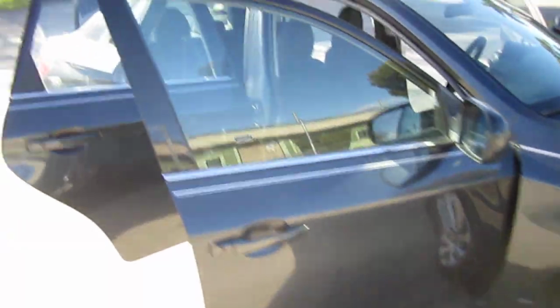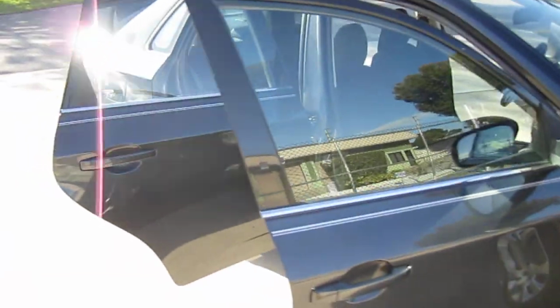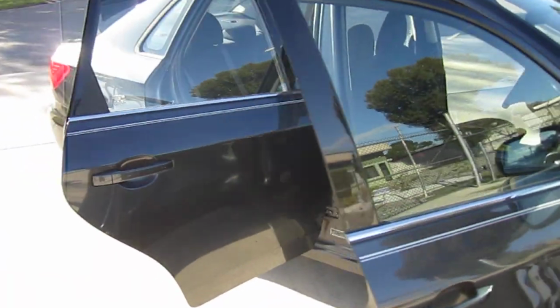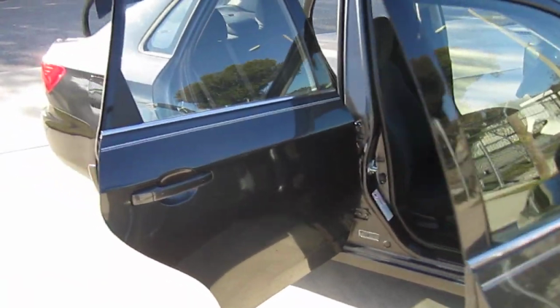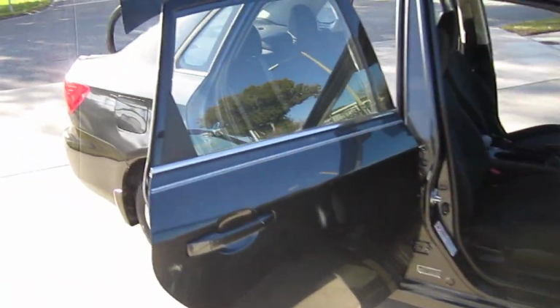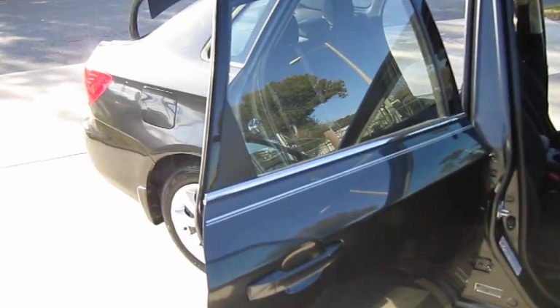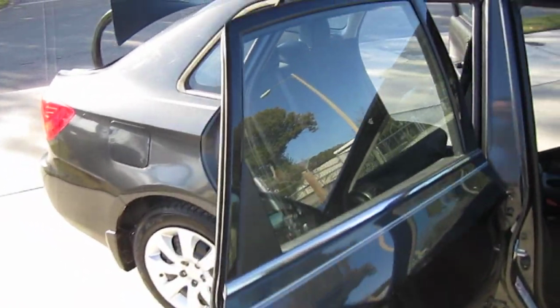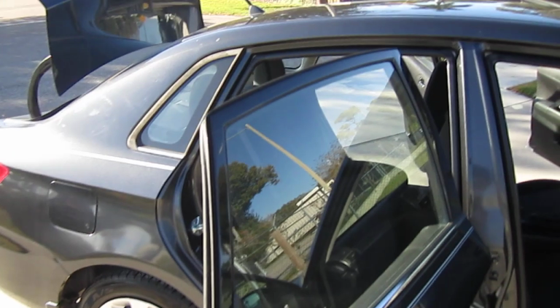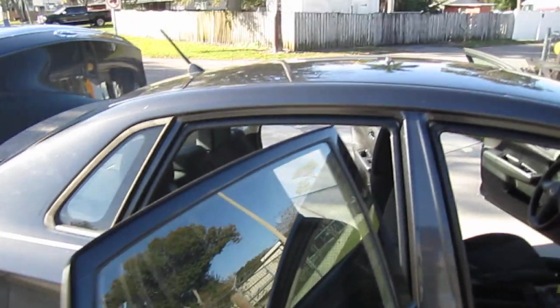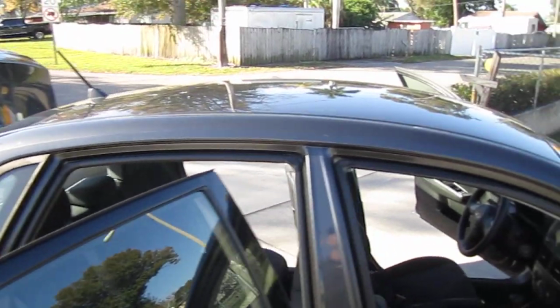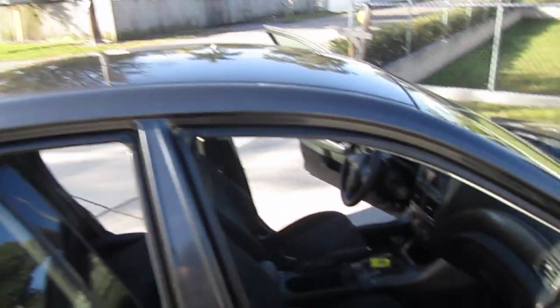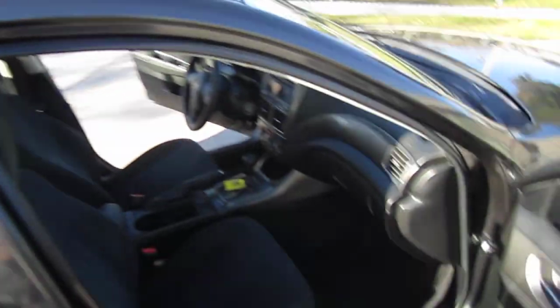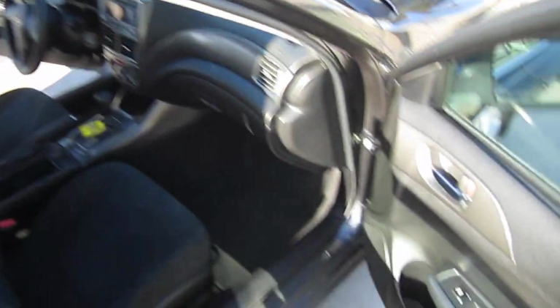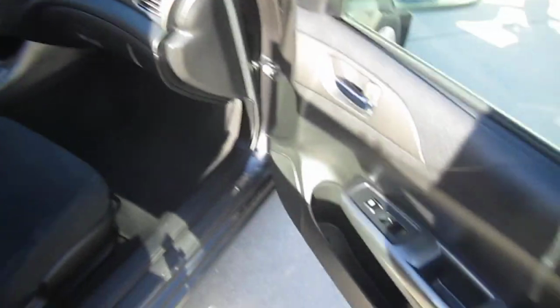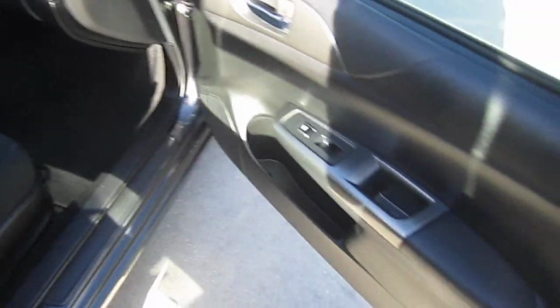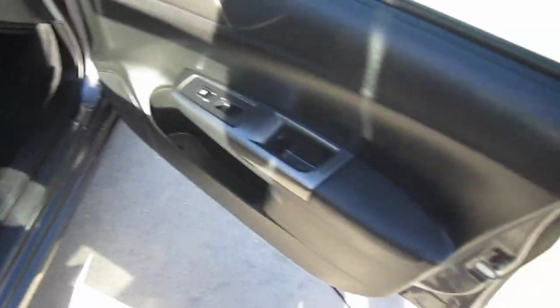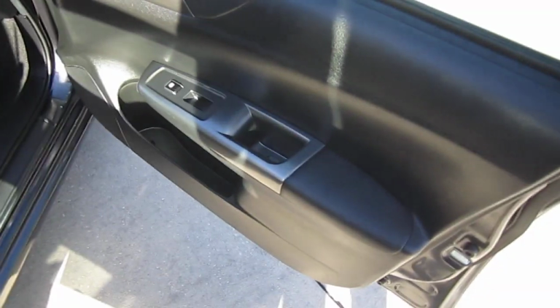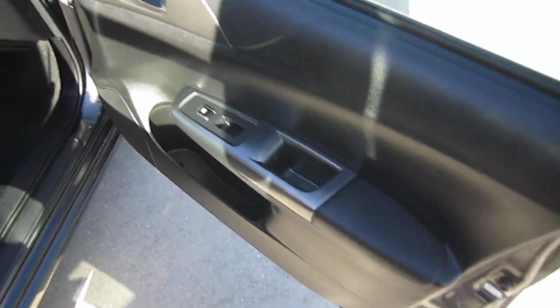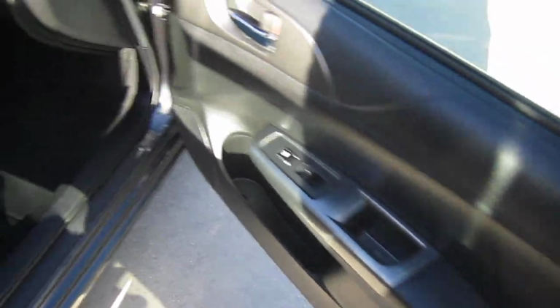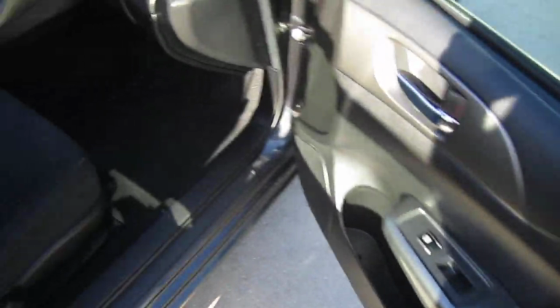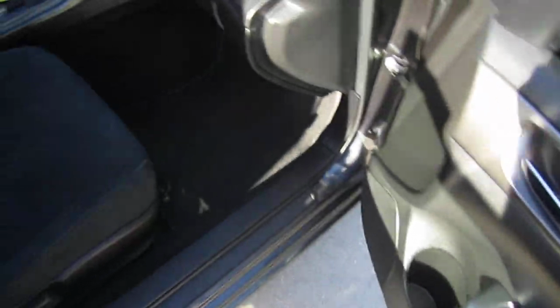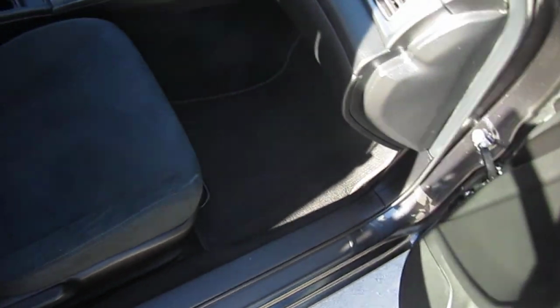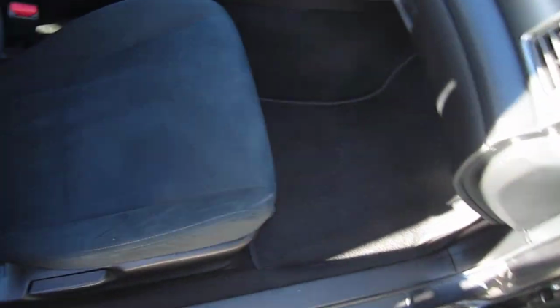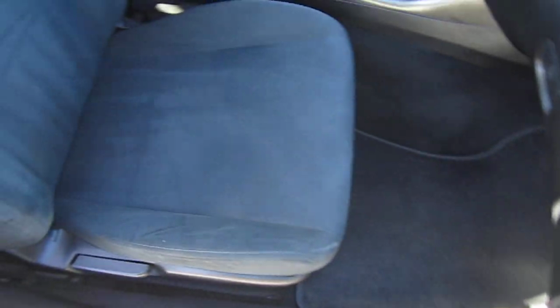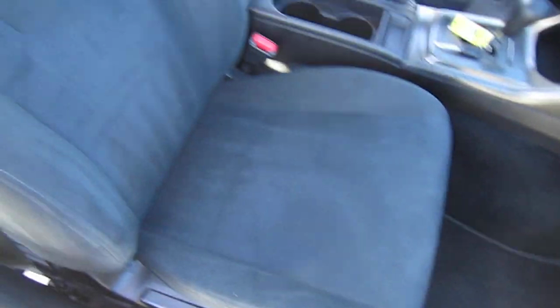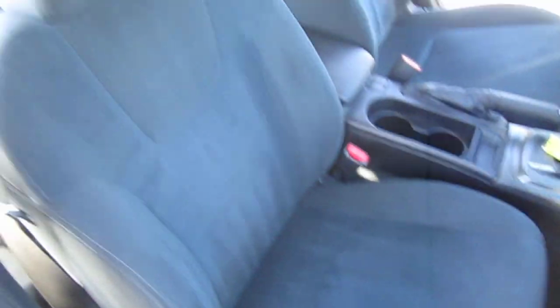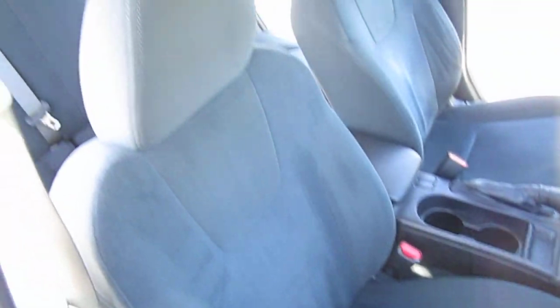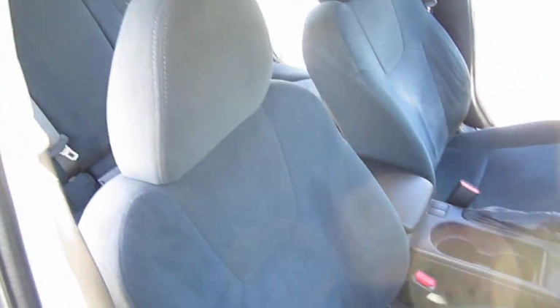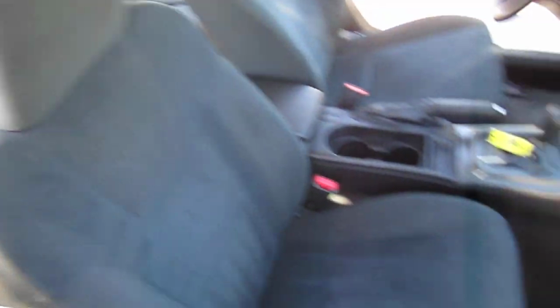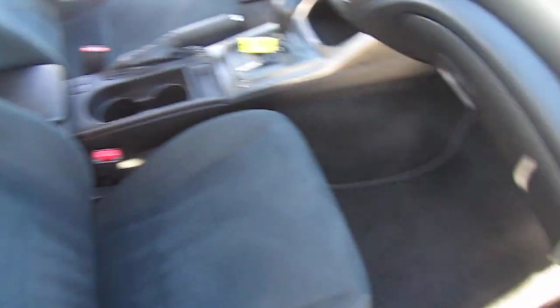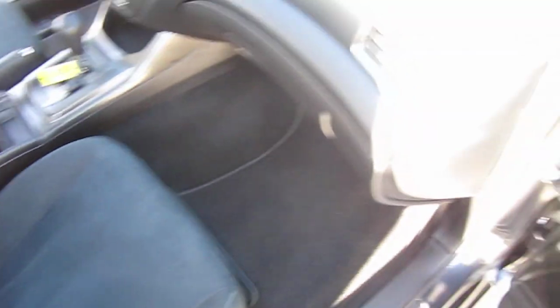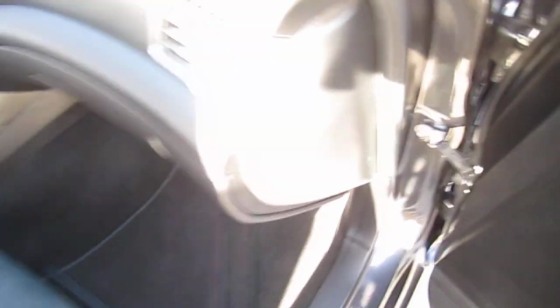Pinstripe down the side, charcoal gray in color, black interior. Comes with power windows, locks, and mirrors. There's a nice black and brushed silver contrast on the interior.